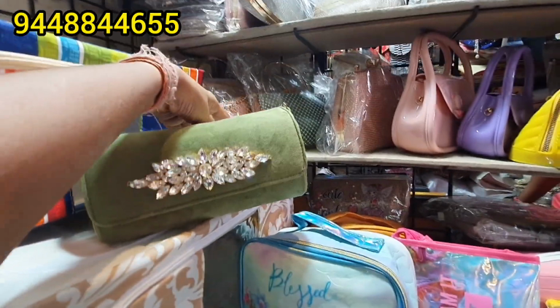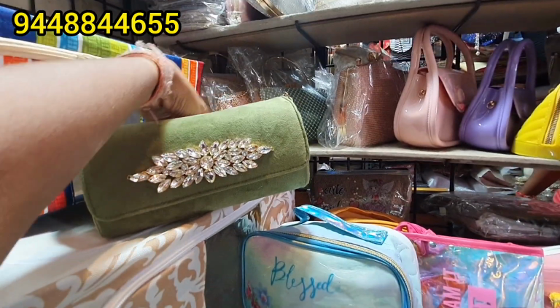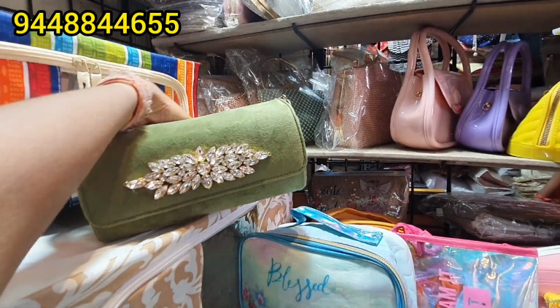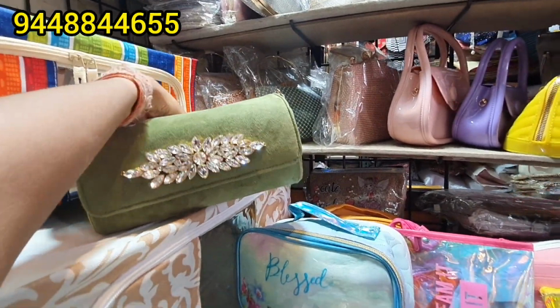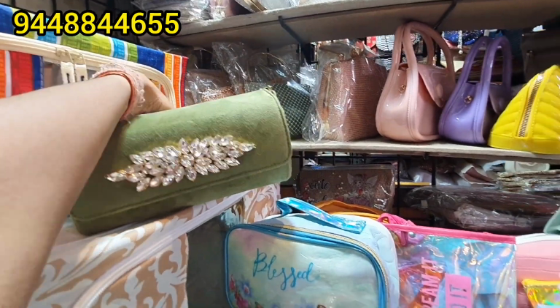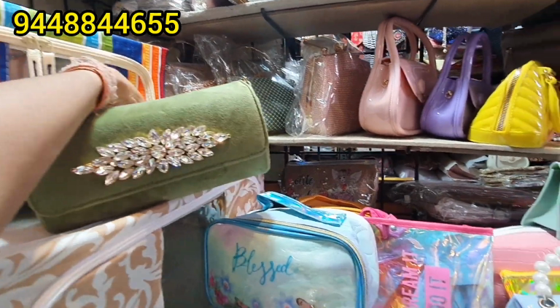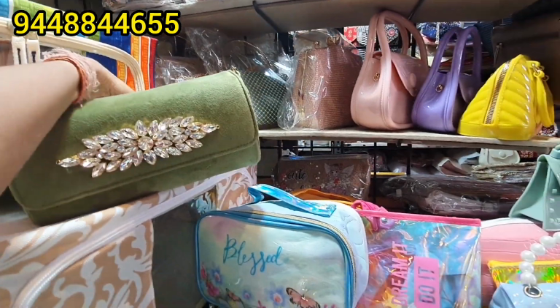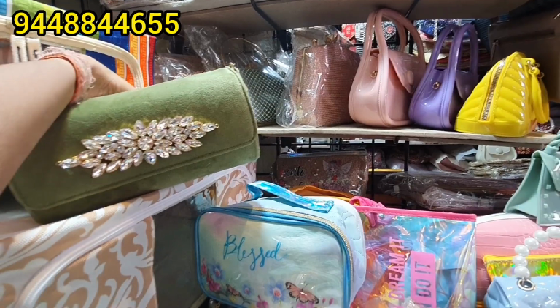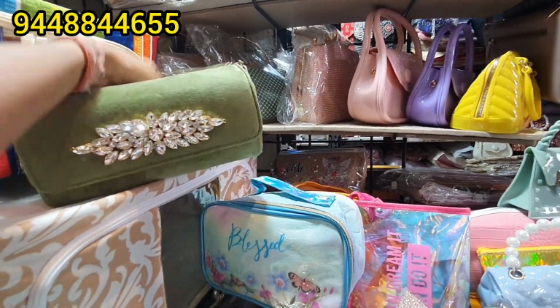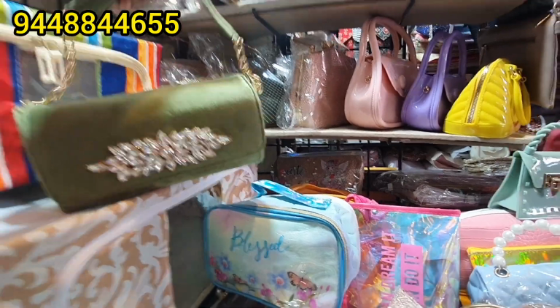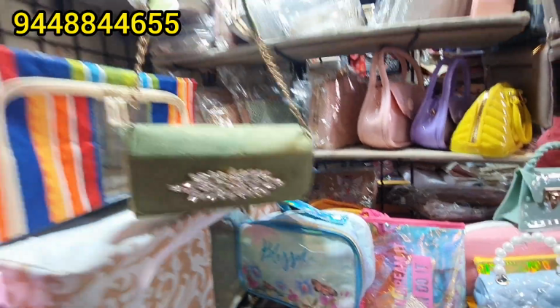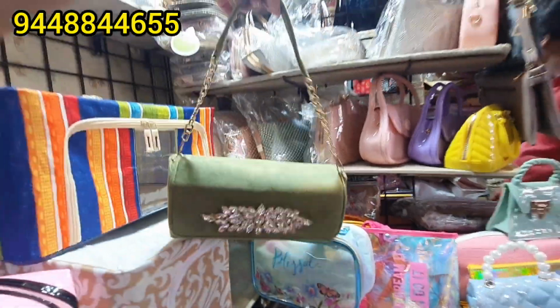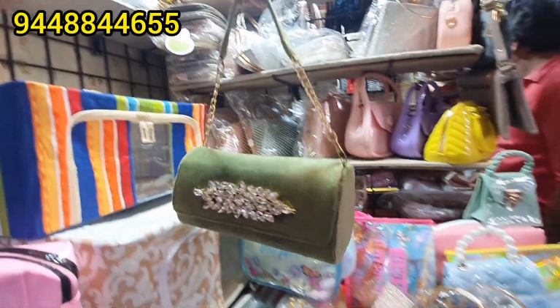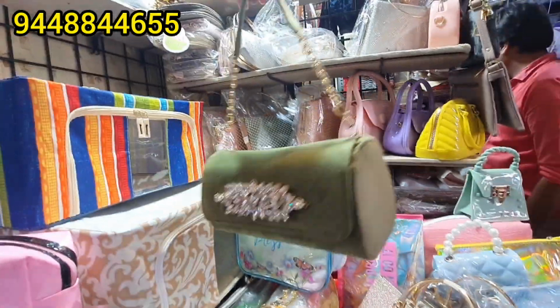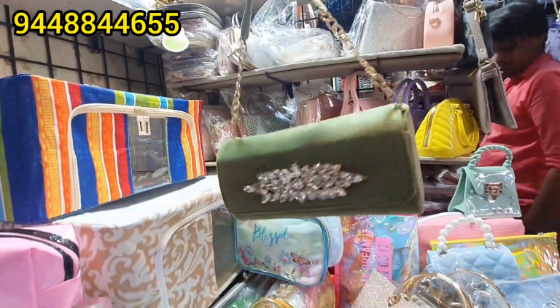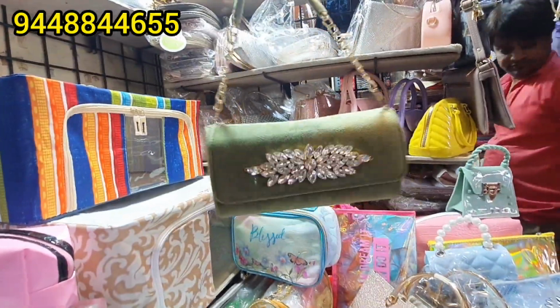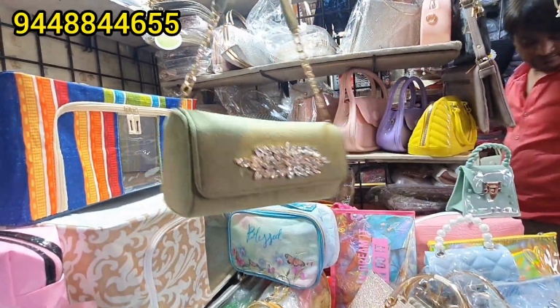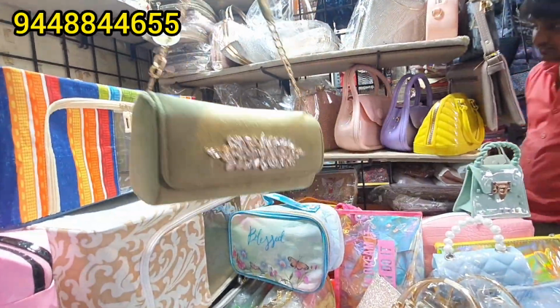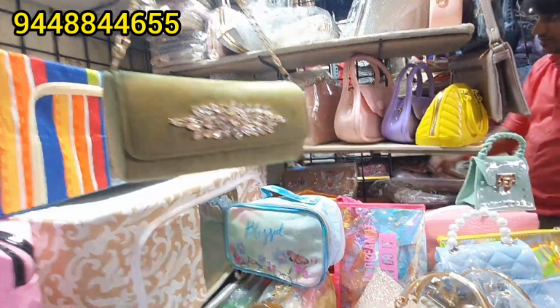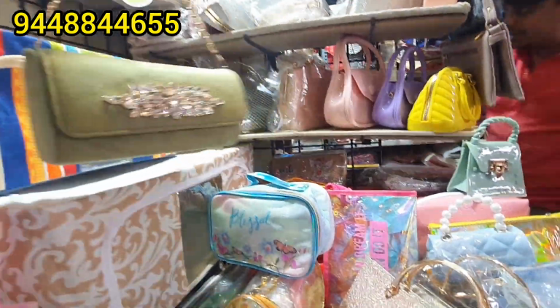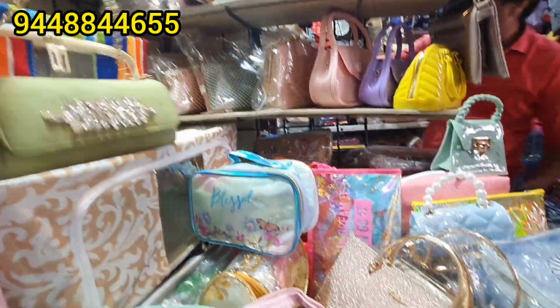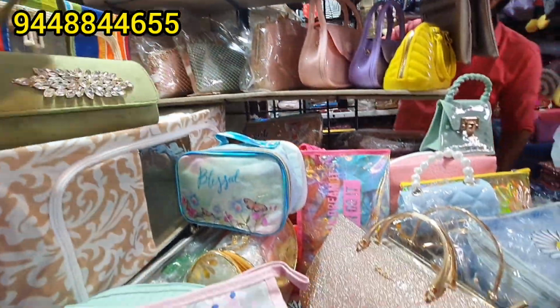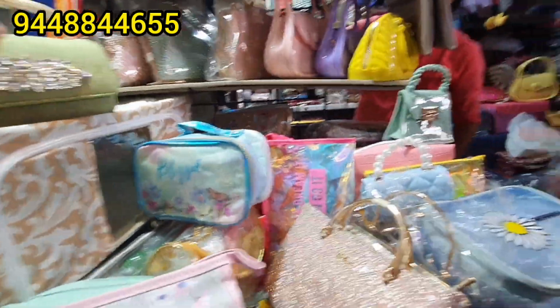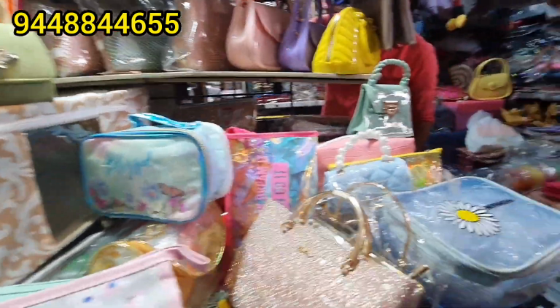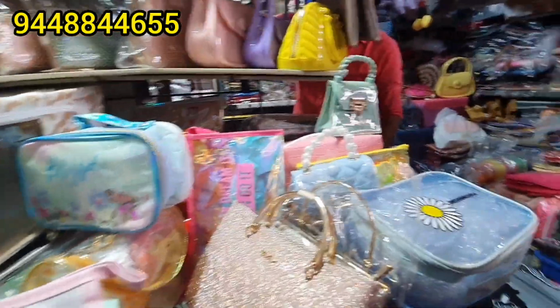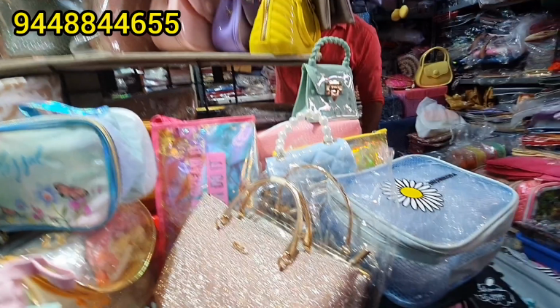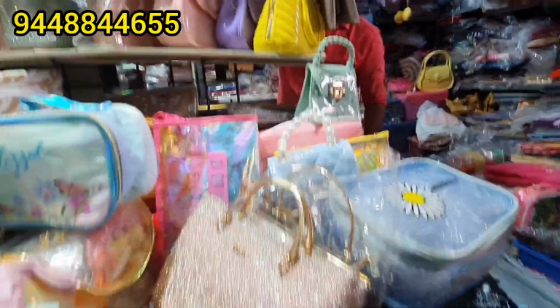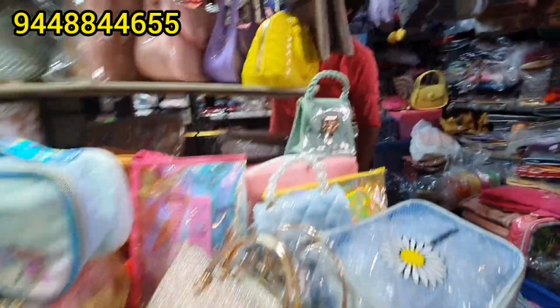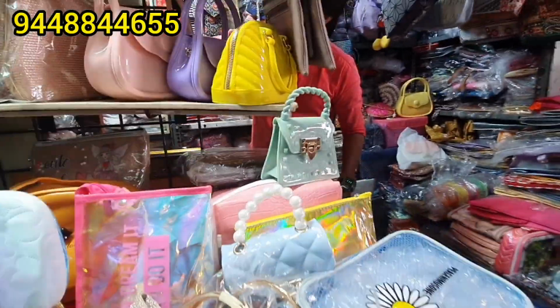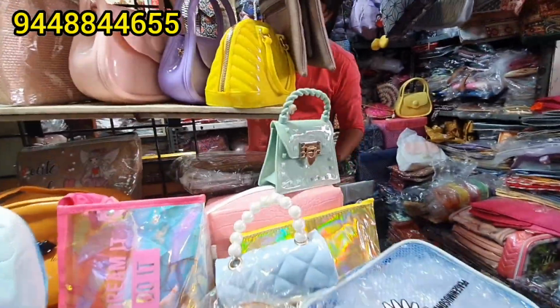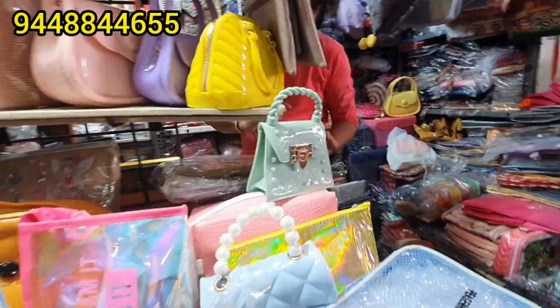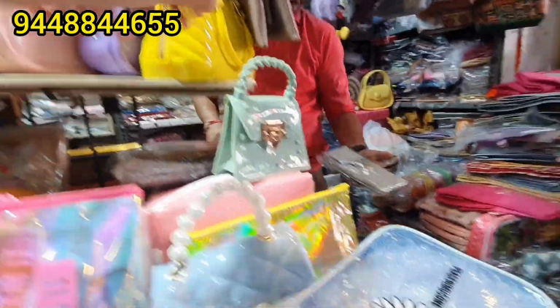This green color bag — it is beautiful, it is super.